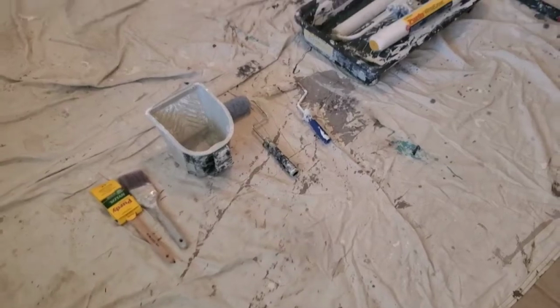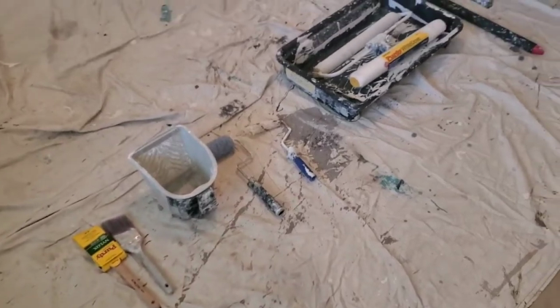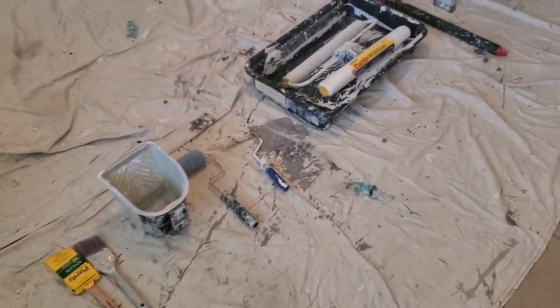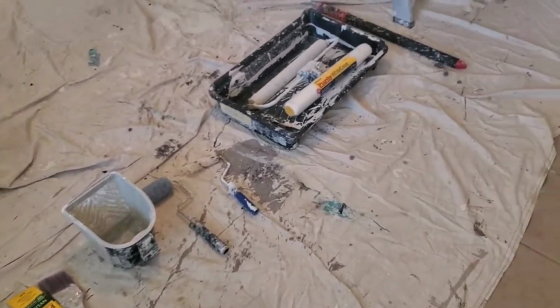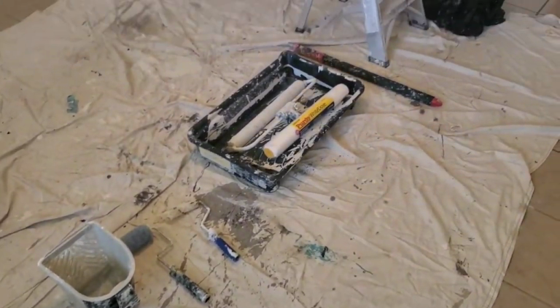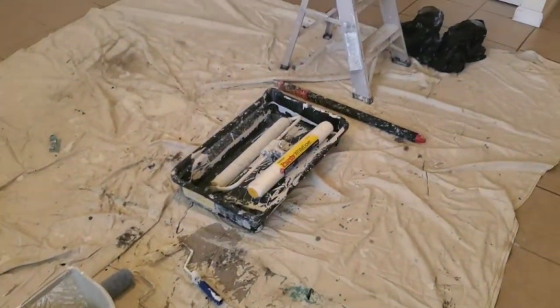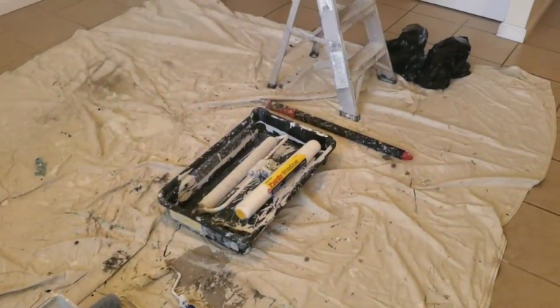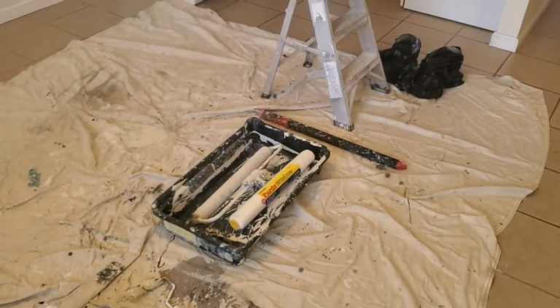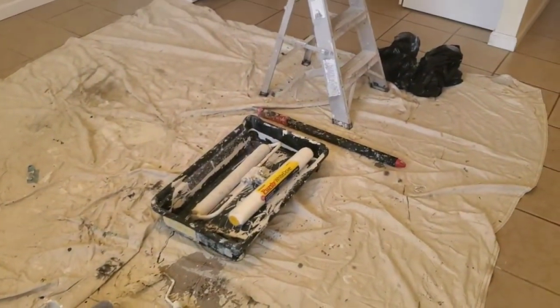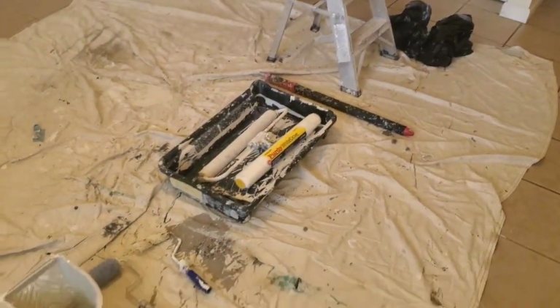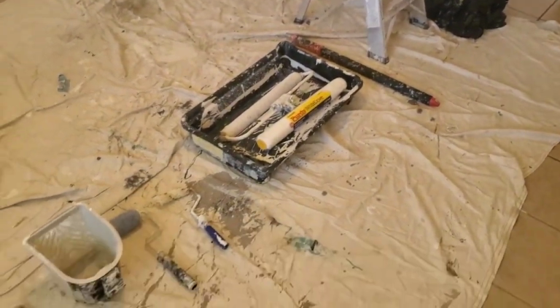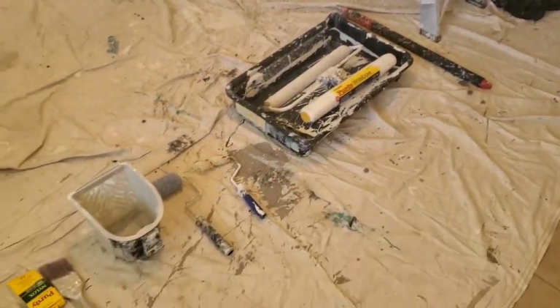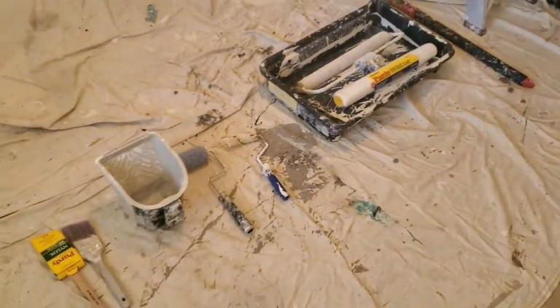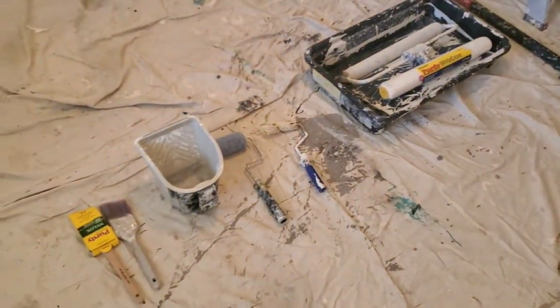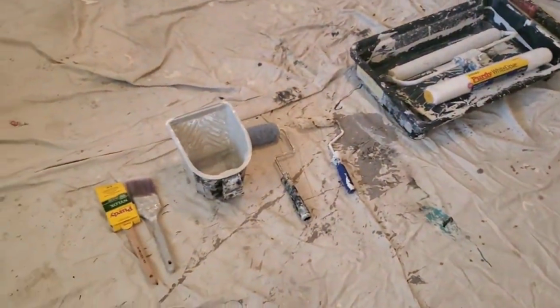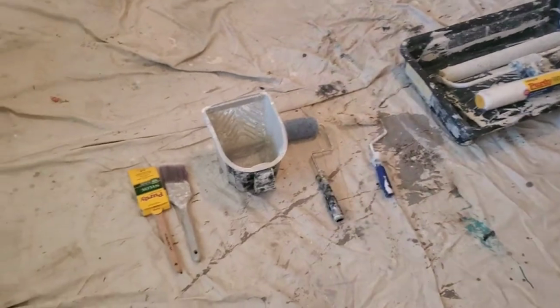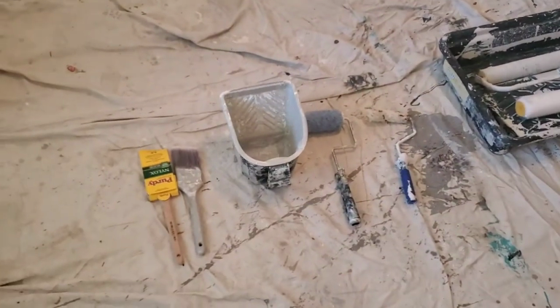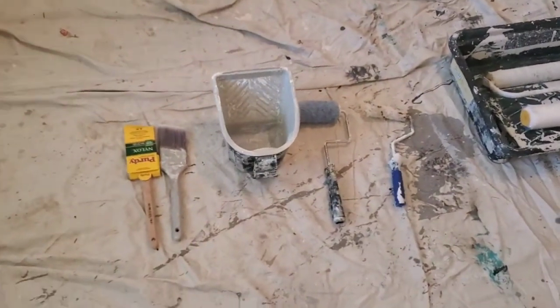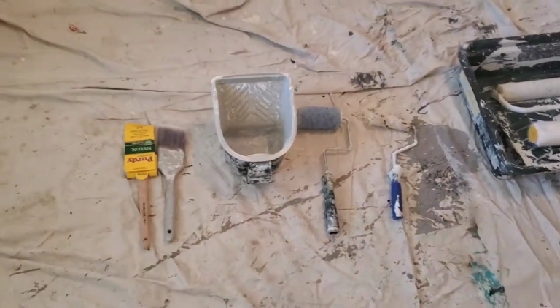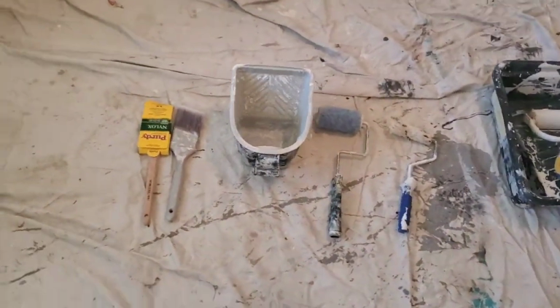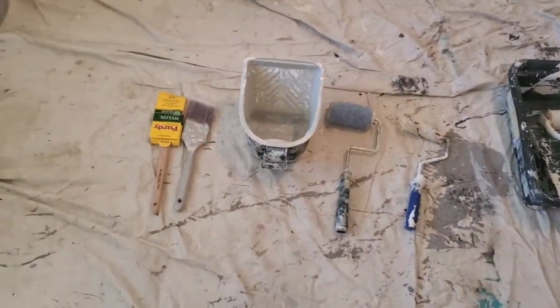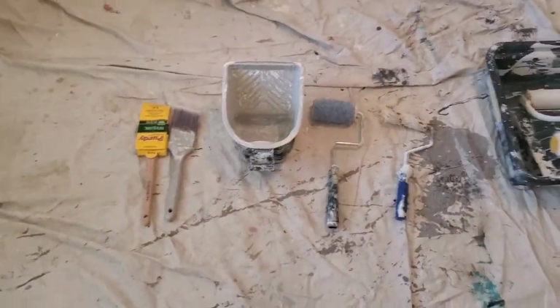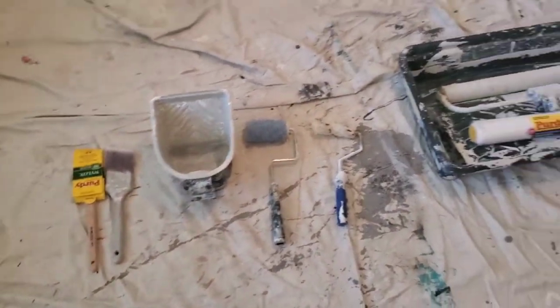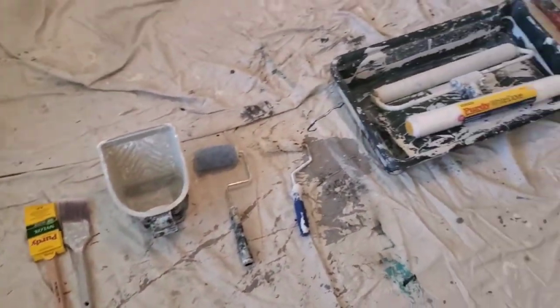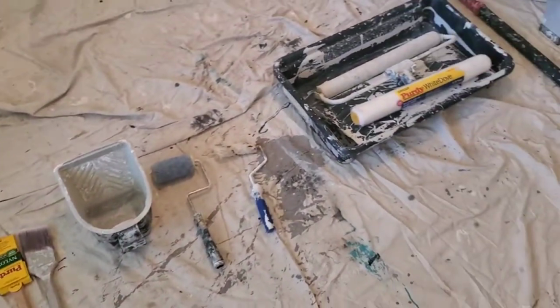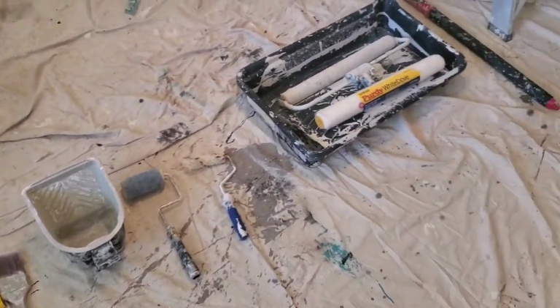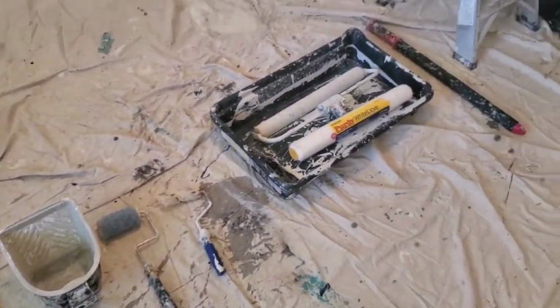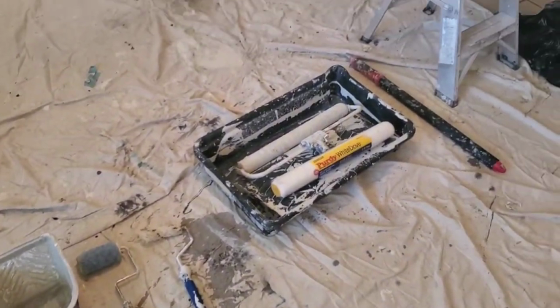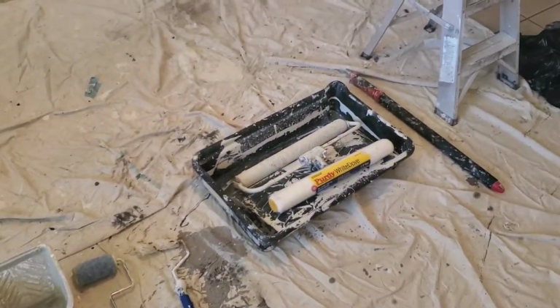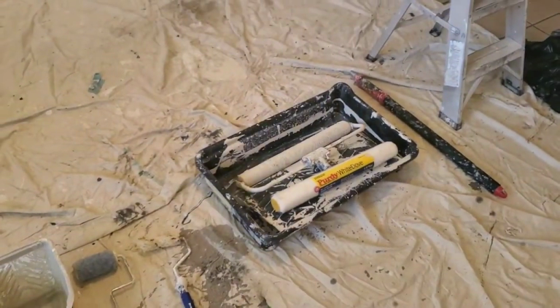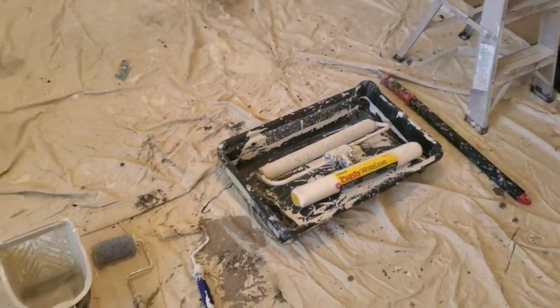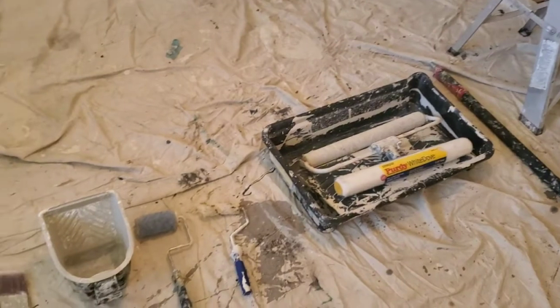Hello everyone. I'm doing an apartment turn and I wanted to talk to you about the various equipment I use for painting my rental properties.